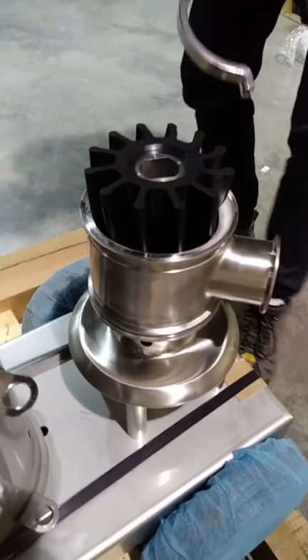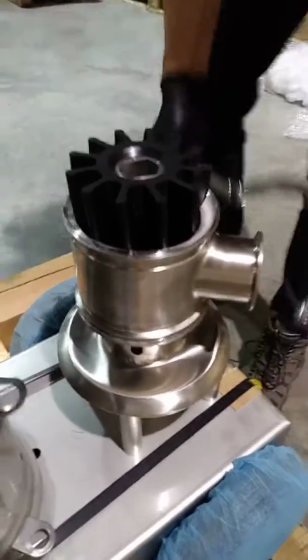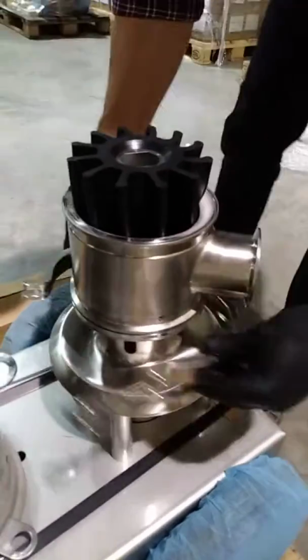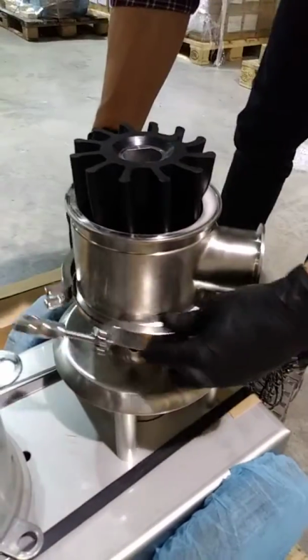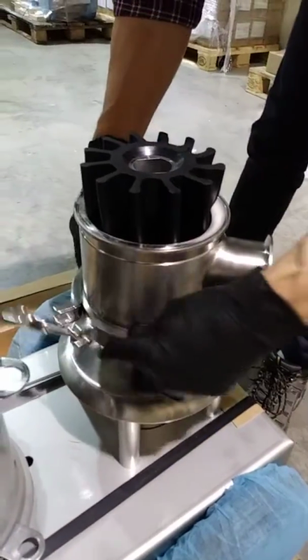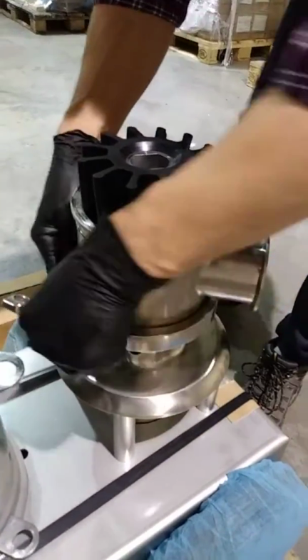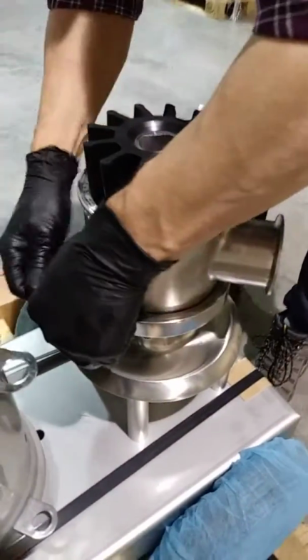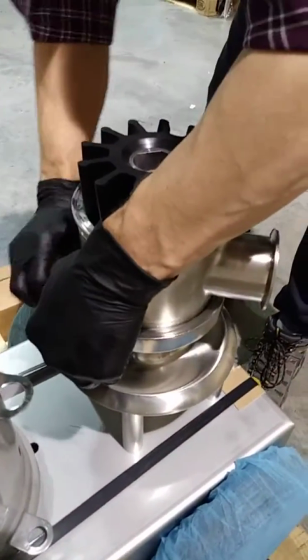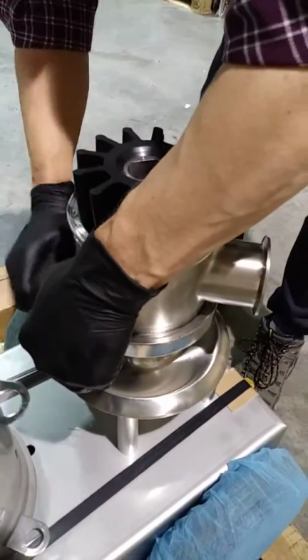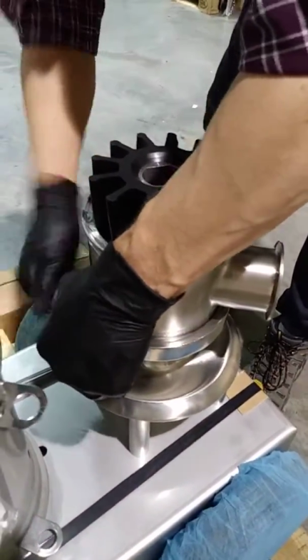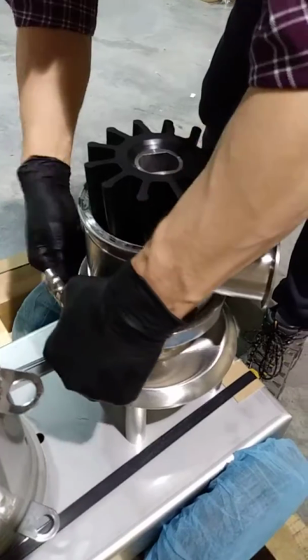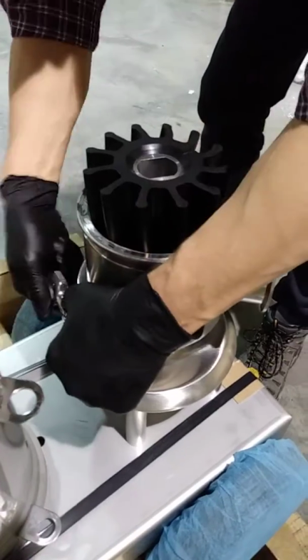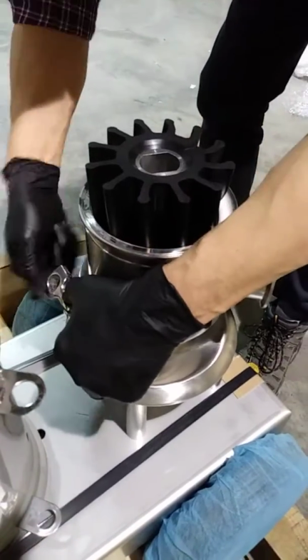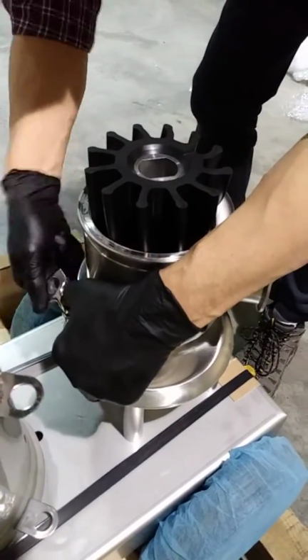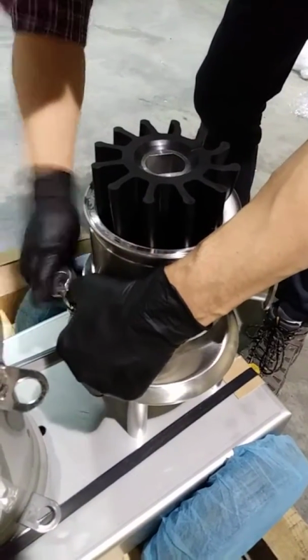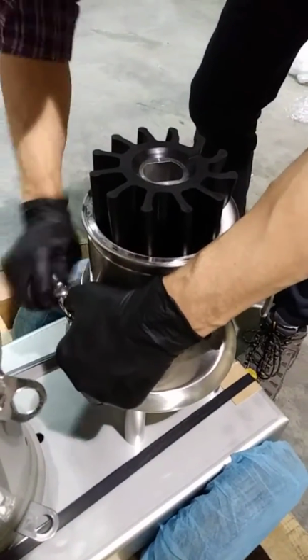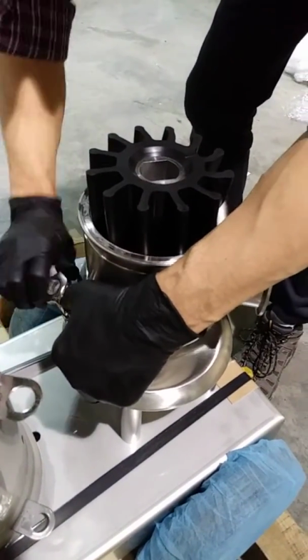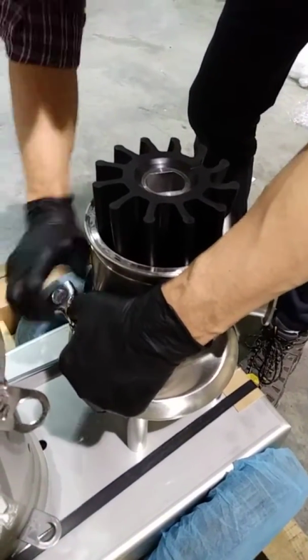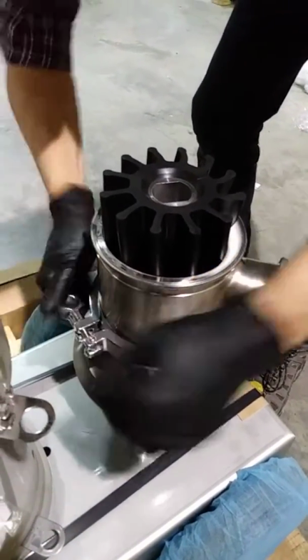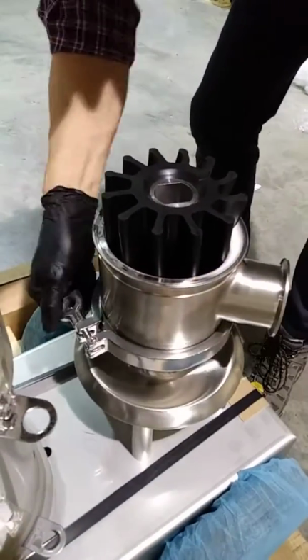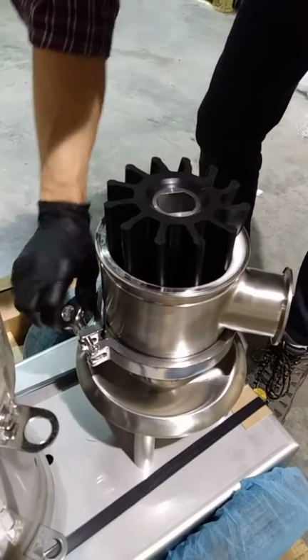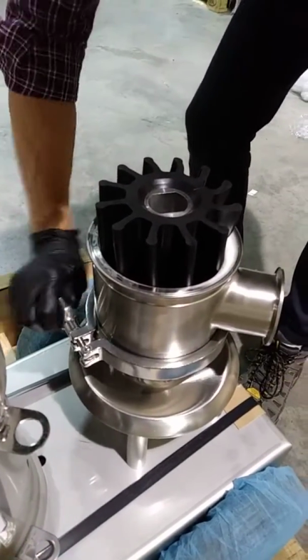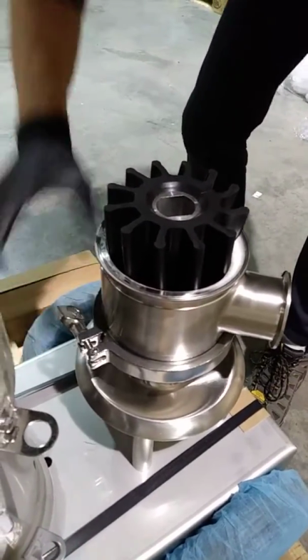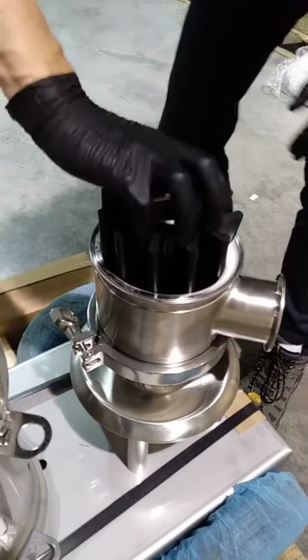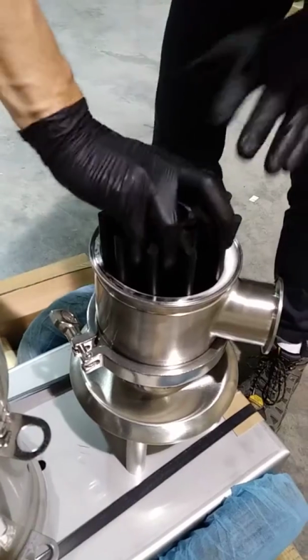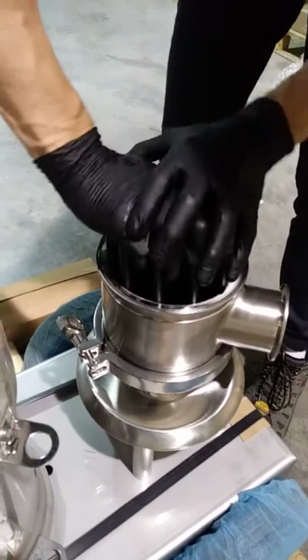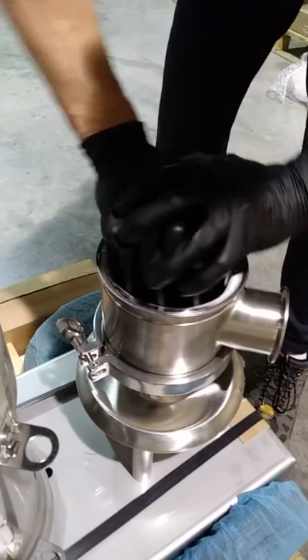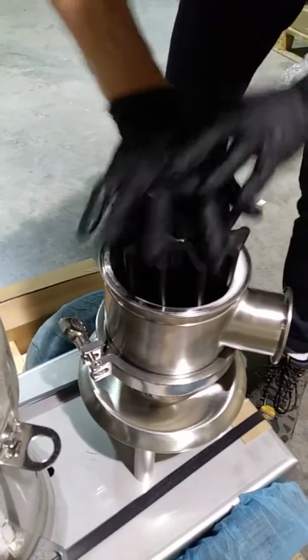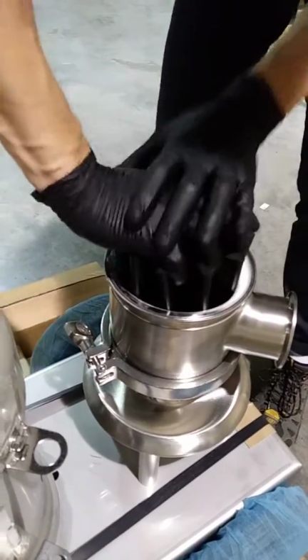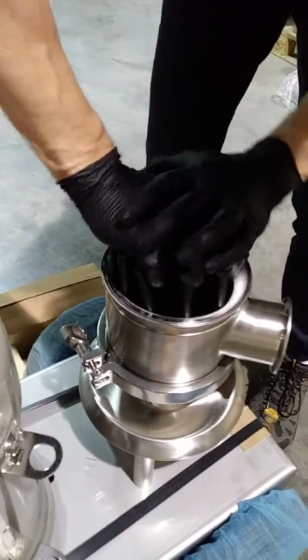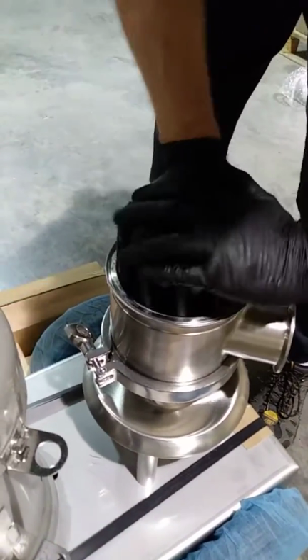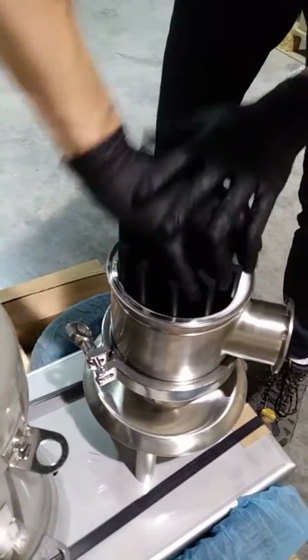Put the housing clamp on the back and tighten that down. Rotate and press the impeller in the rest of the way.